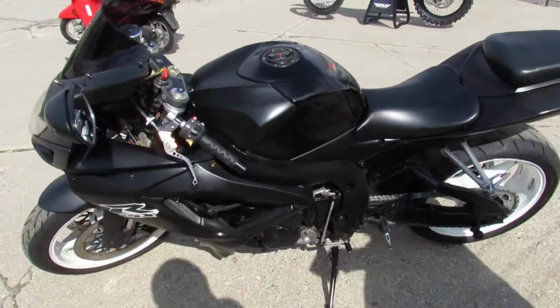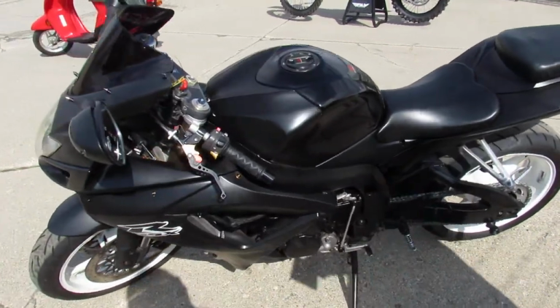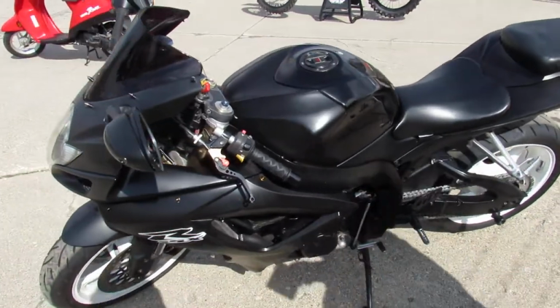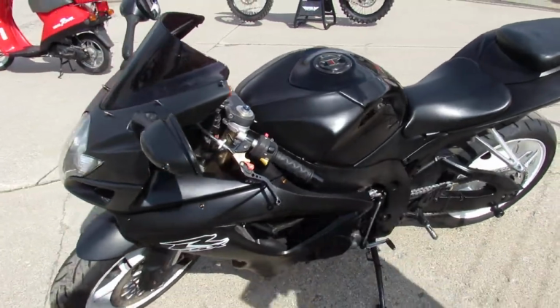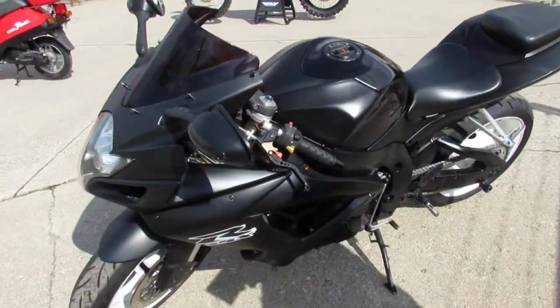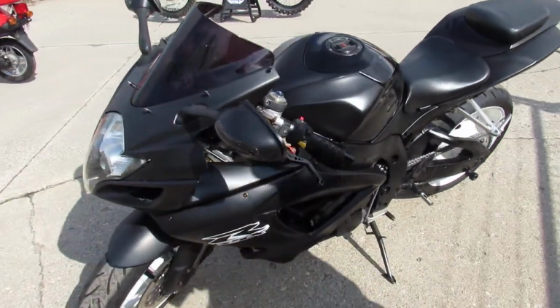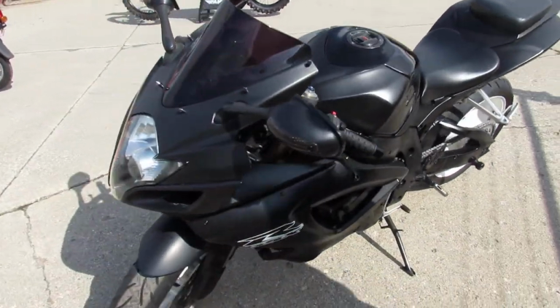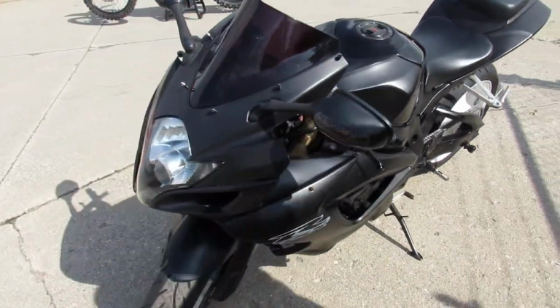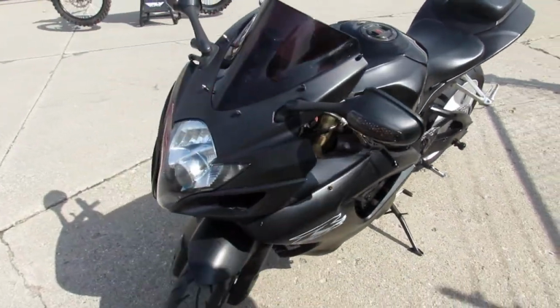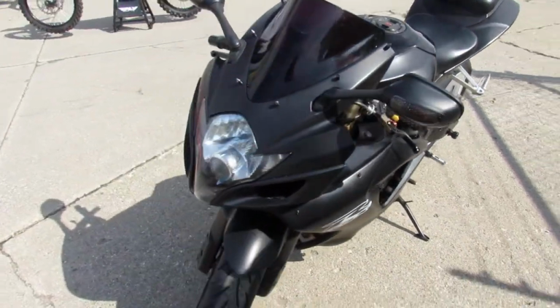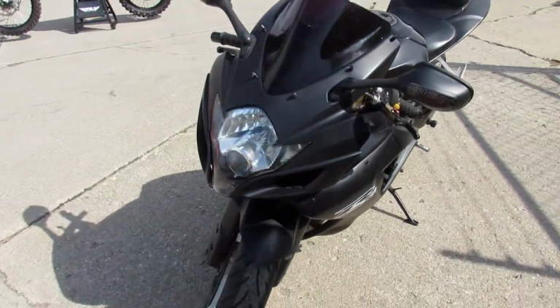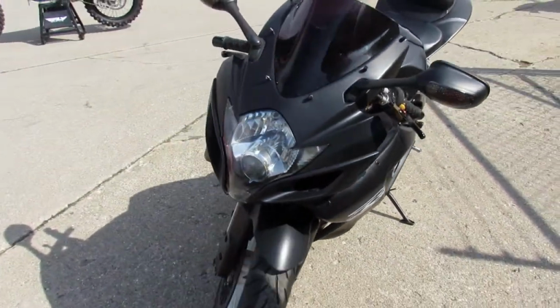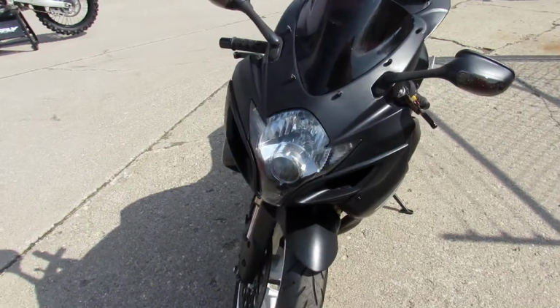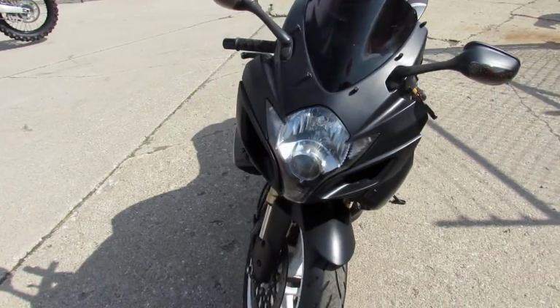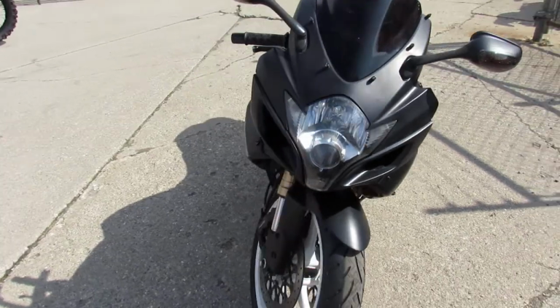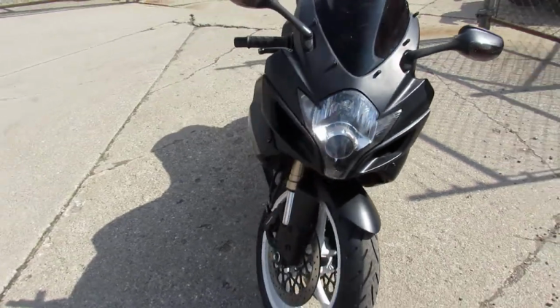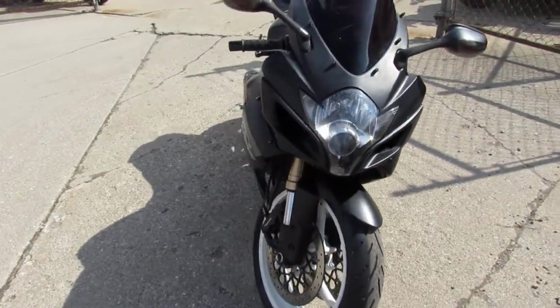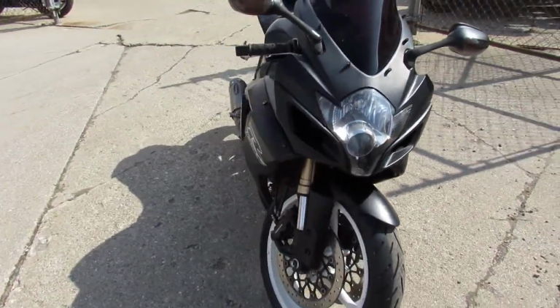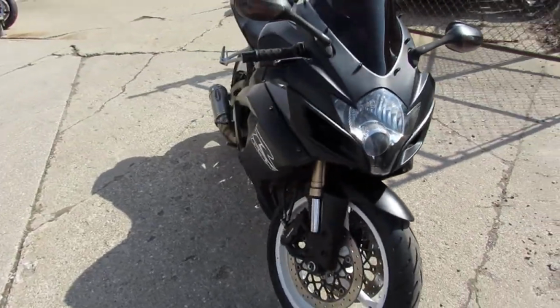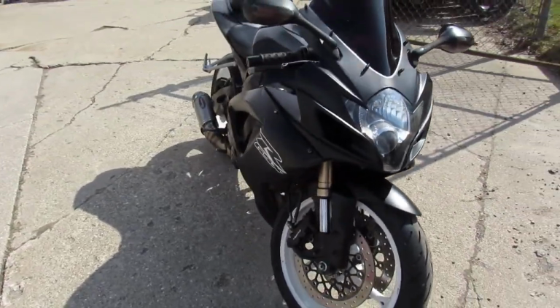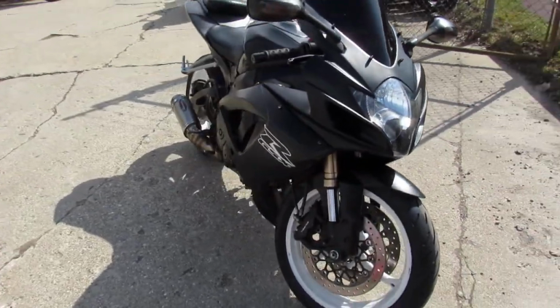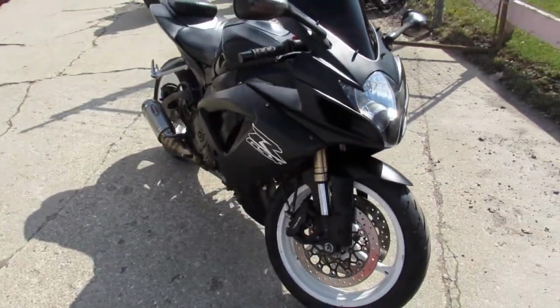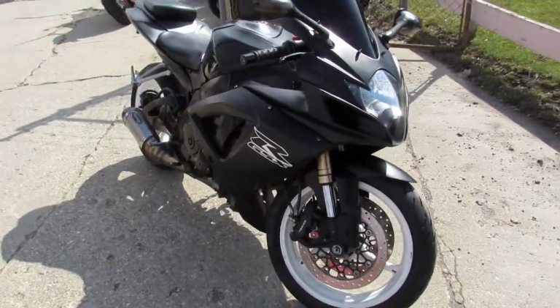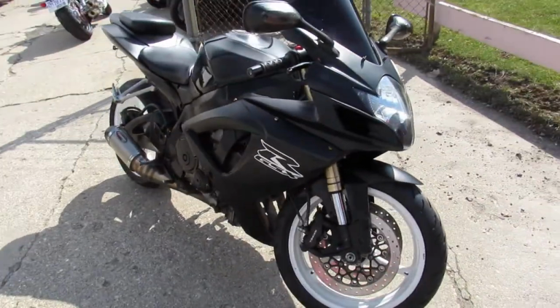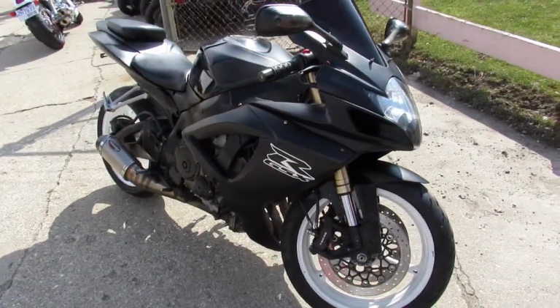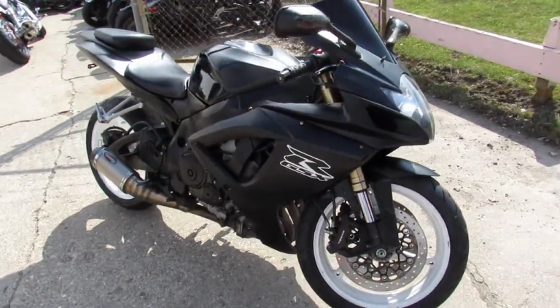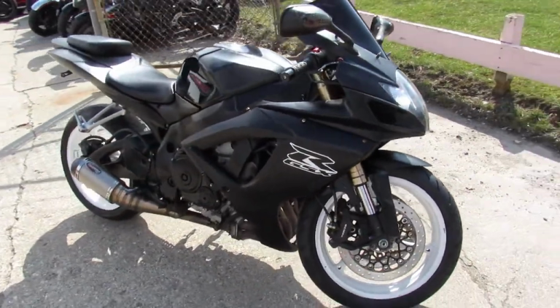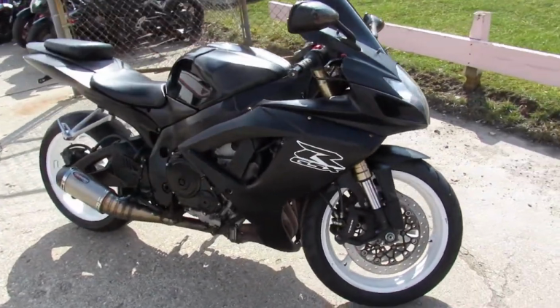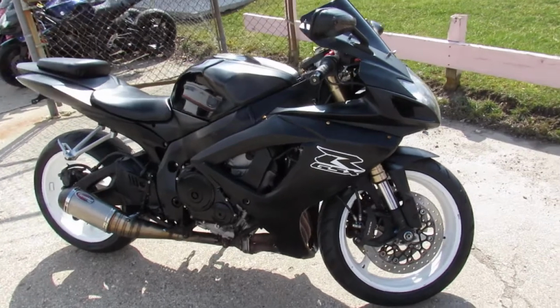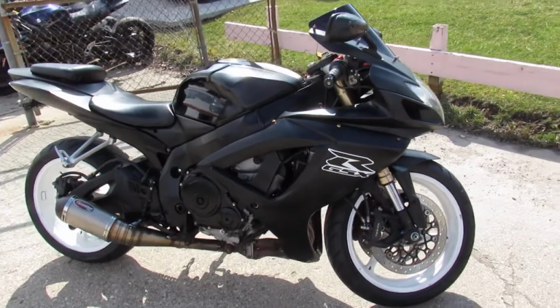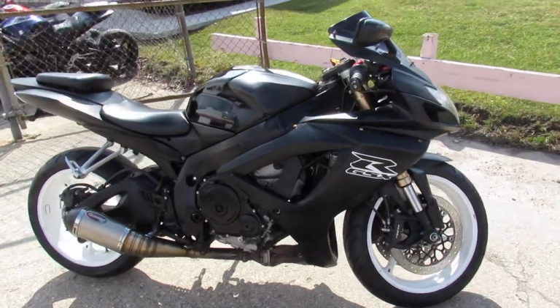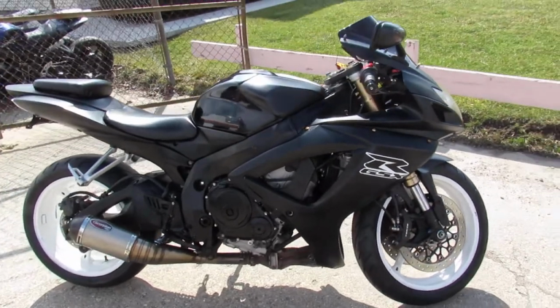Fender Eliminator Kit, CRG adjustable levers, blacked out windscreen, white rims and more guys. Just serviced at a factory authorized Suzuki dealership — inspected, all the fluids have been changed, and this one has a warranty available.